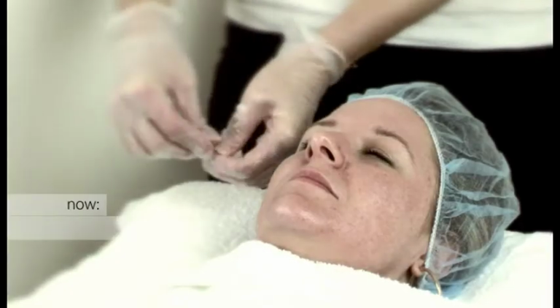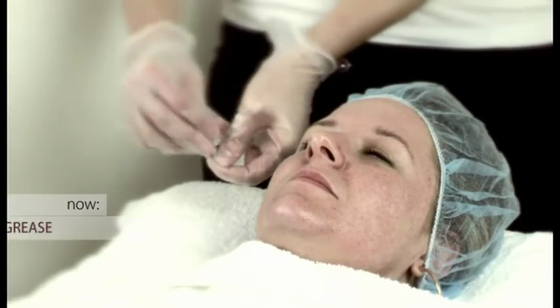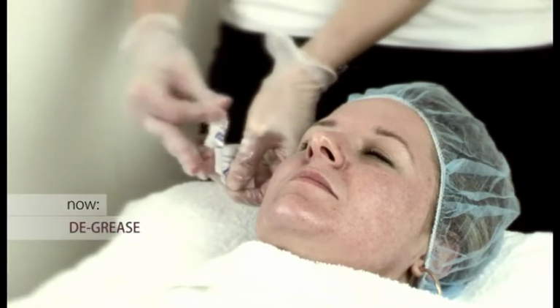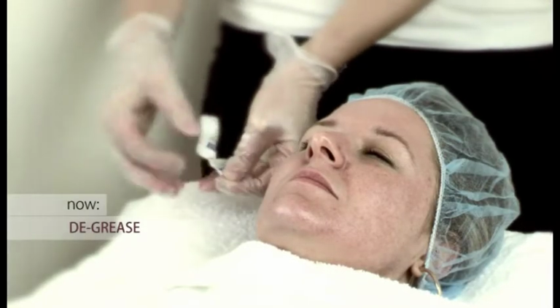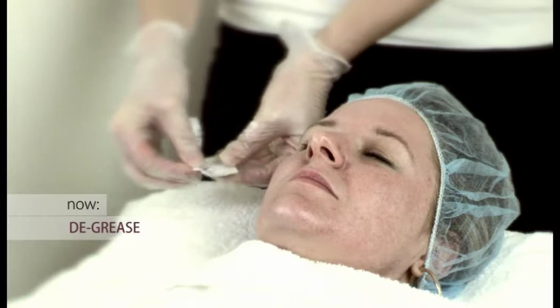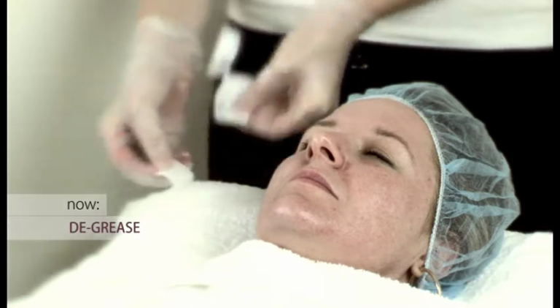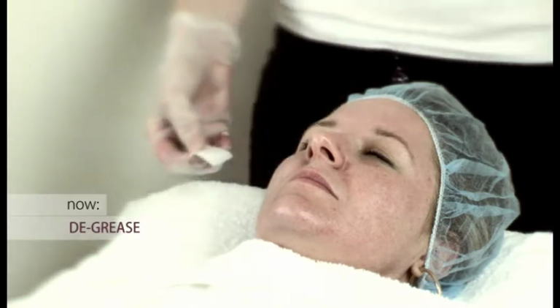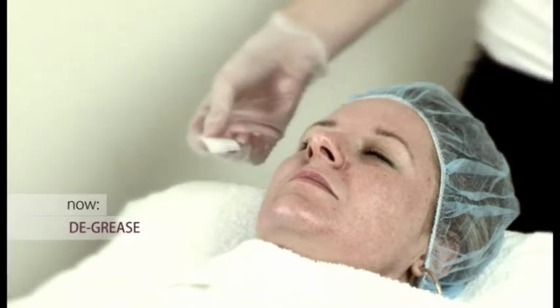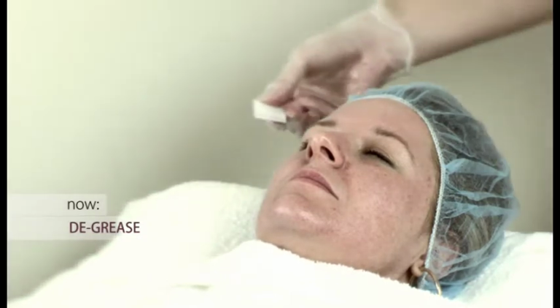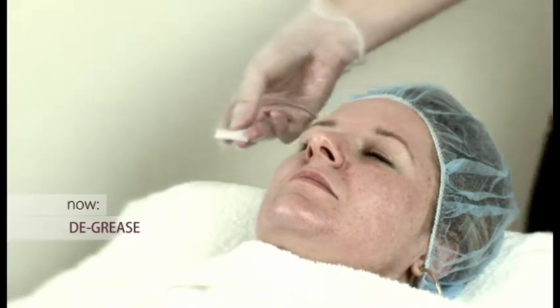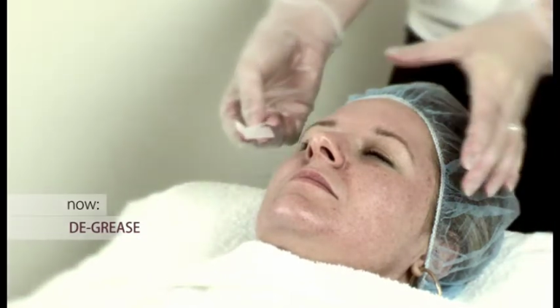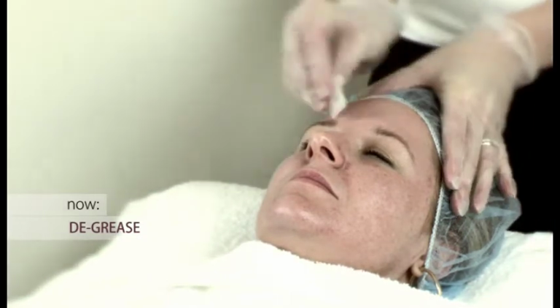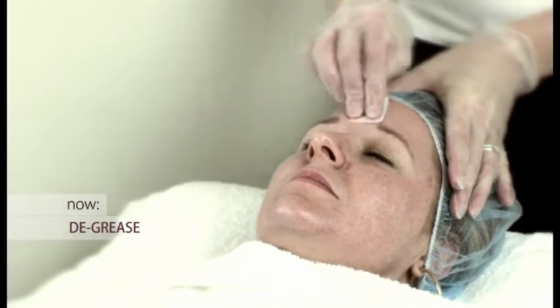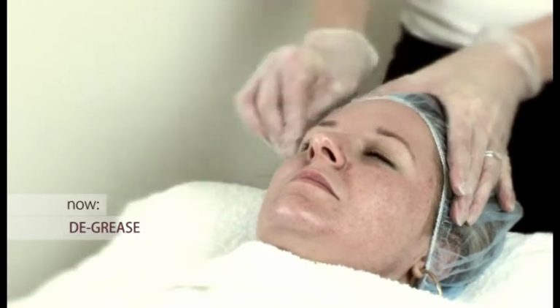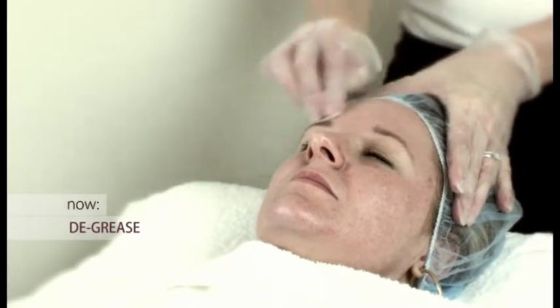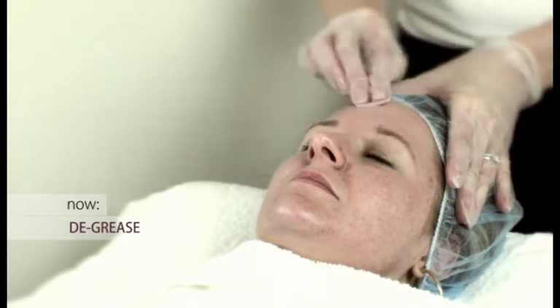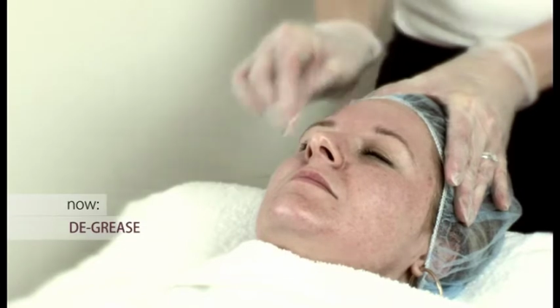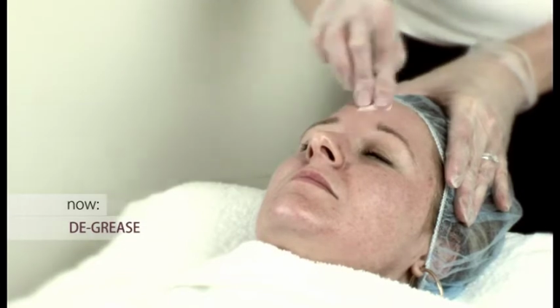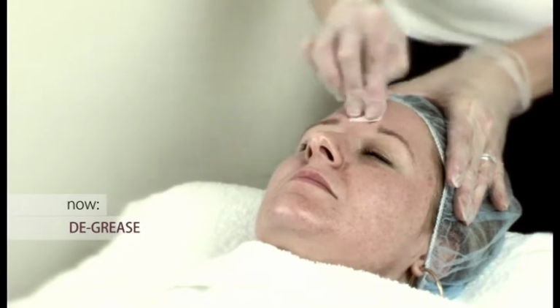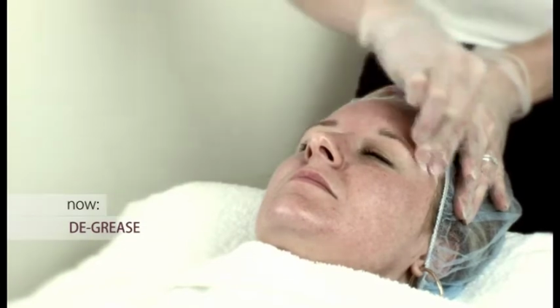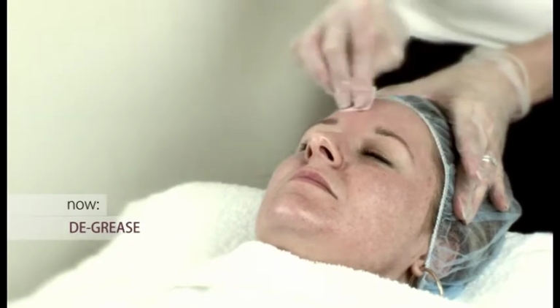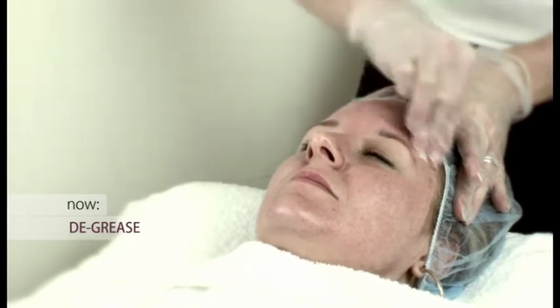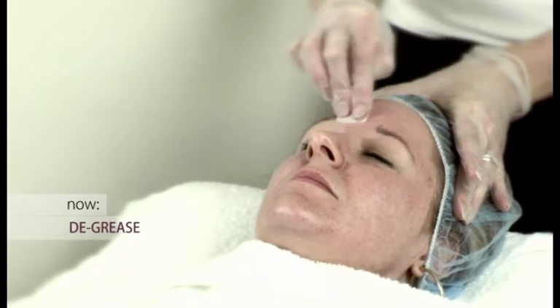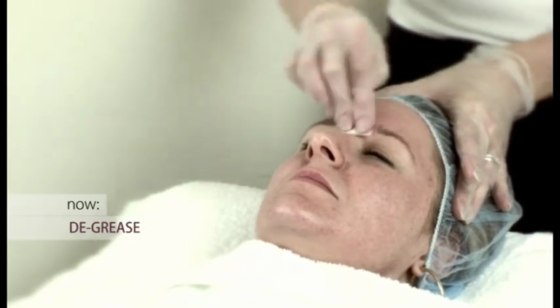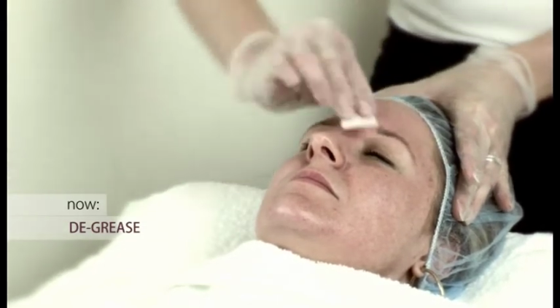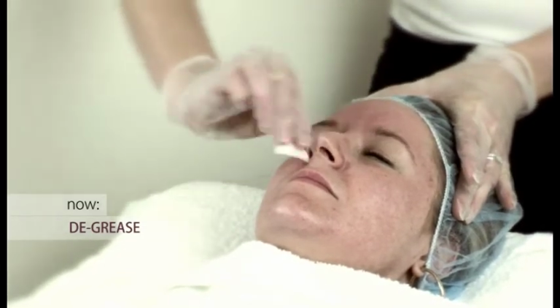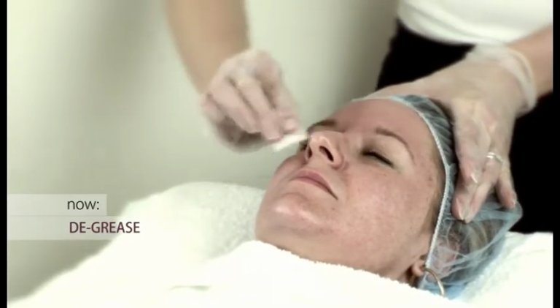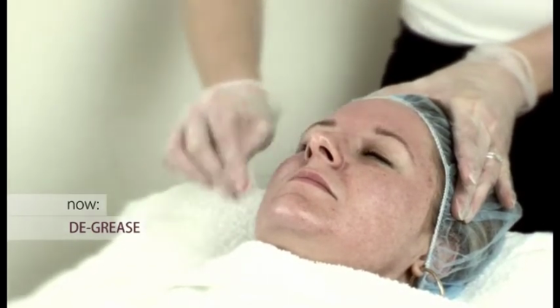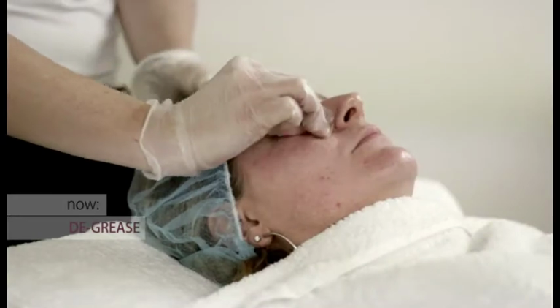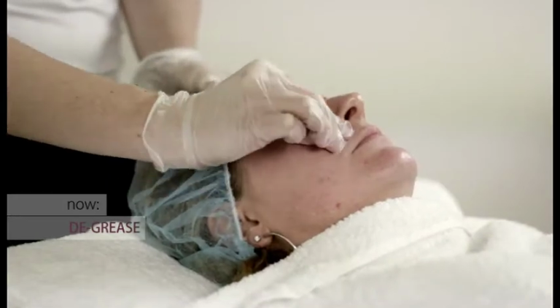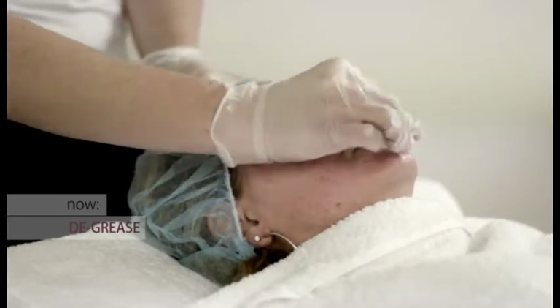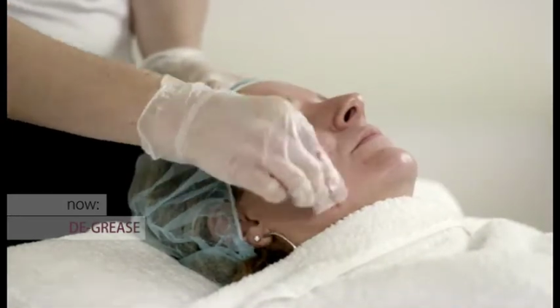Next, we degrease the skin and this is done using an alcohol wipe. It's an important part of the treatment because without thoroughly degreasing the skin, you cannot ensure uniform peel penetration.